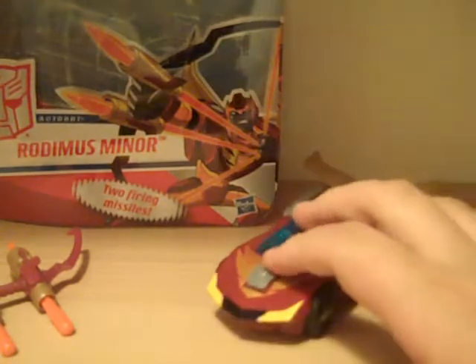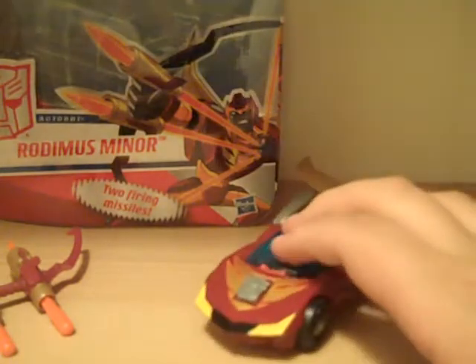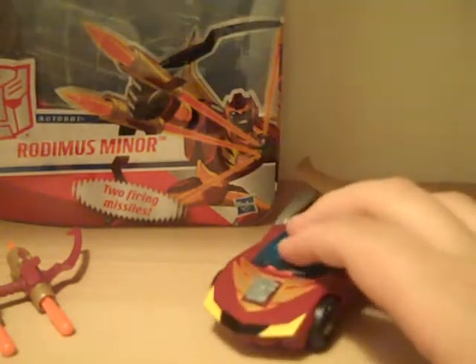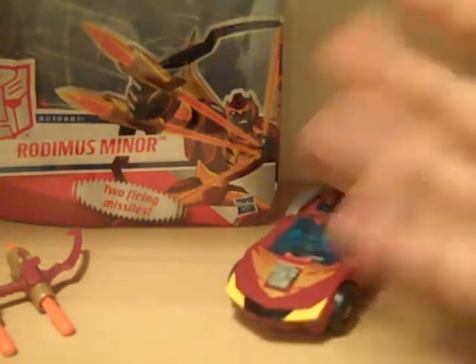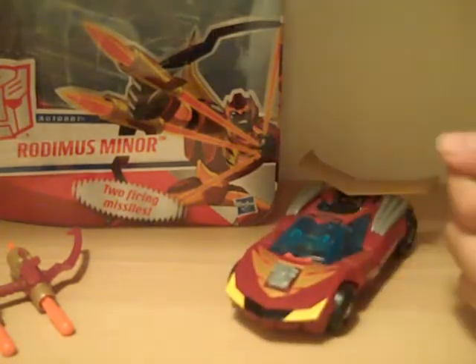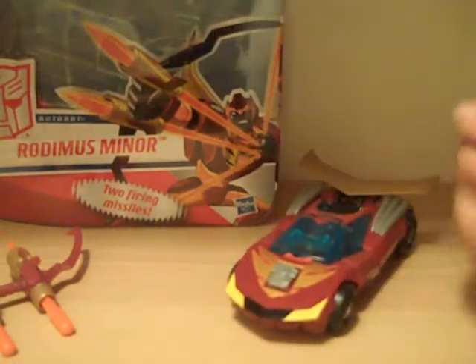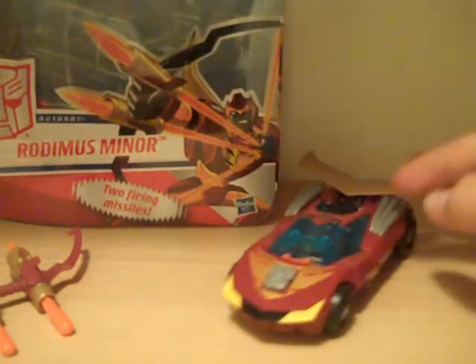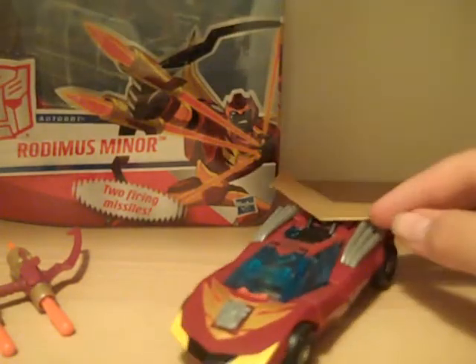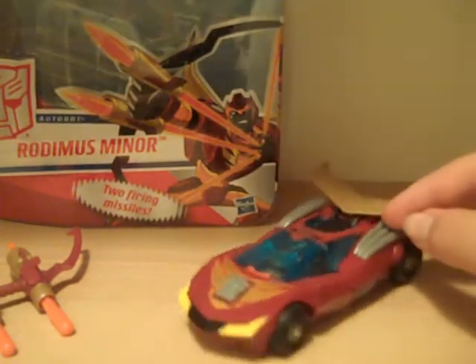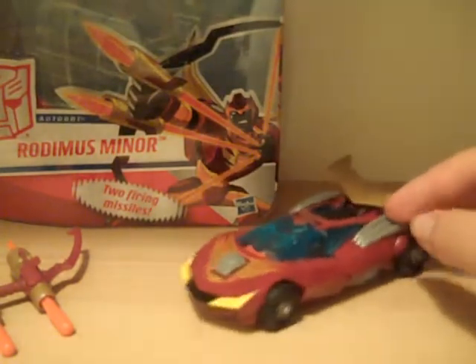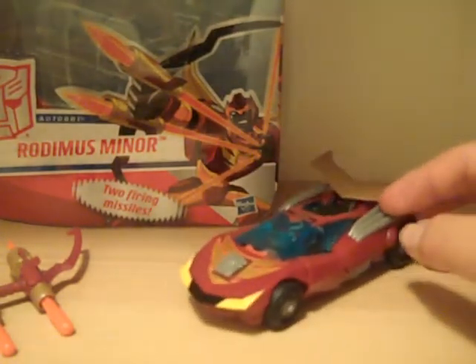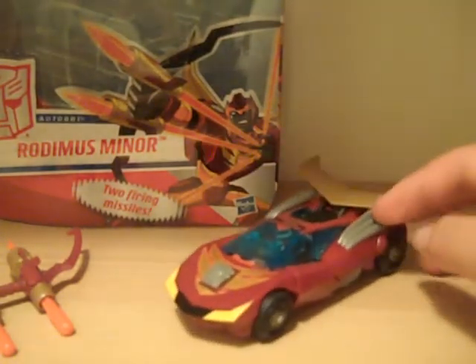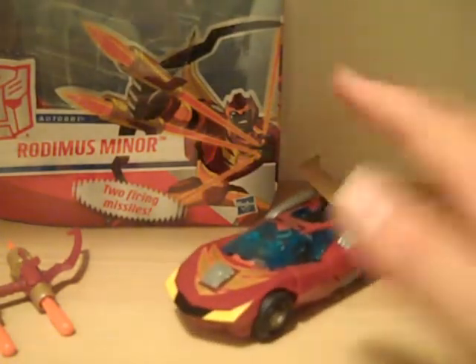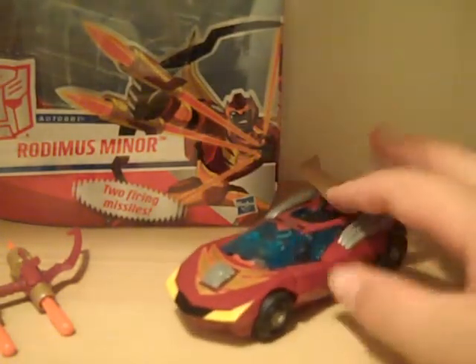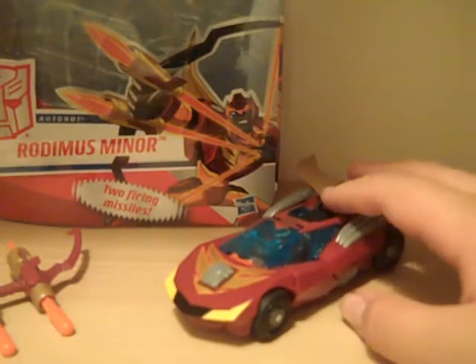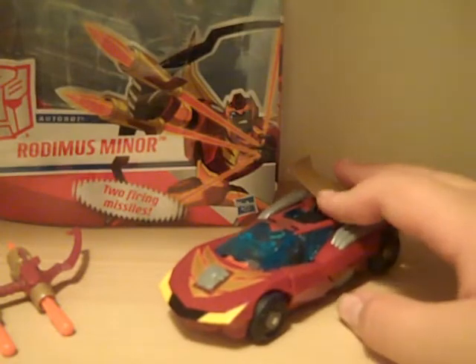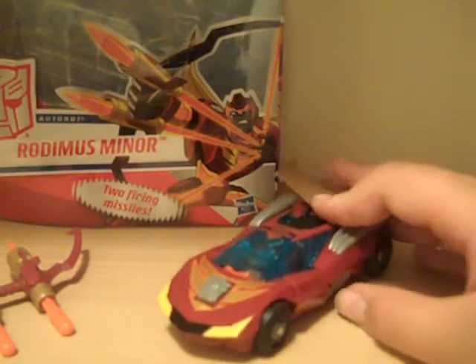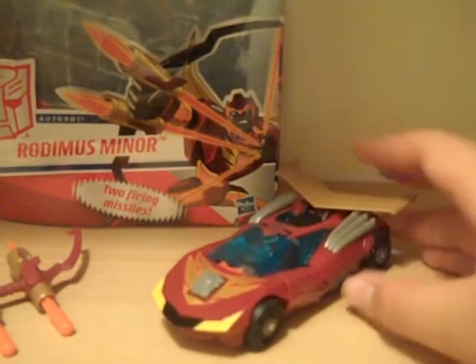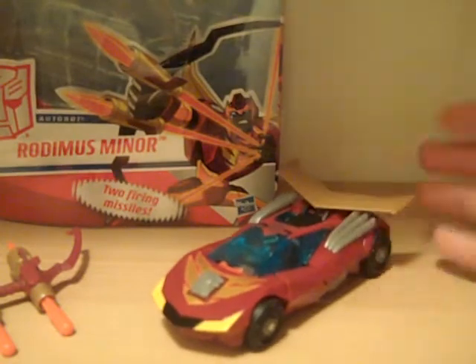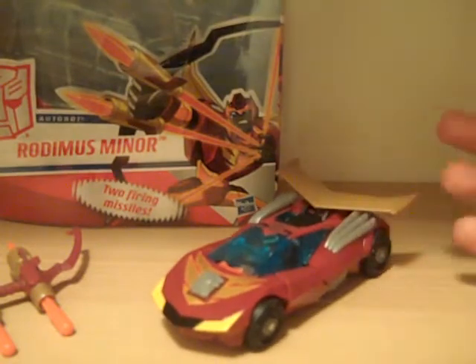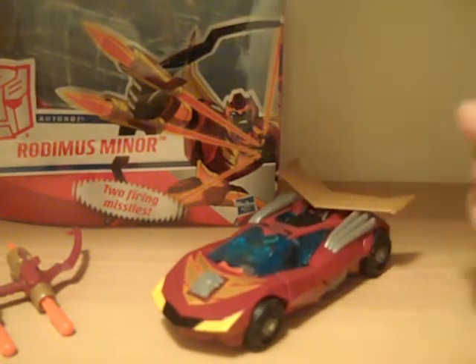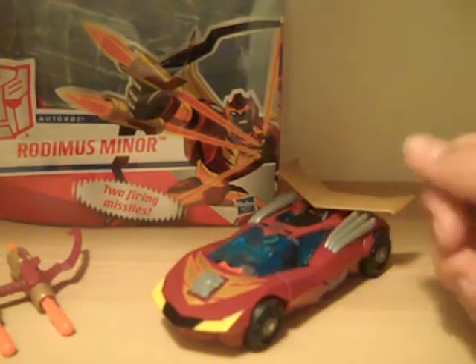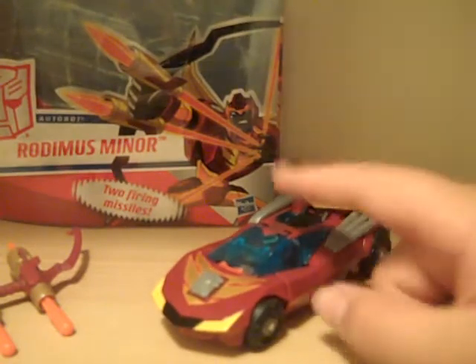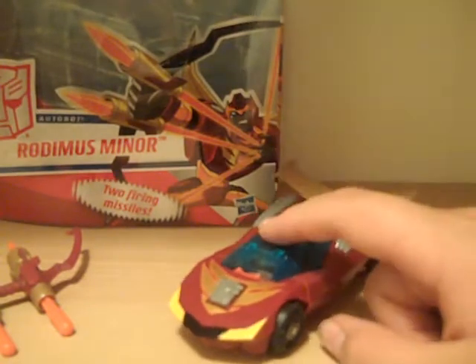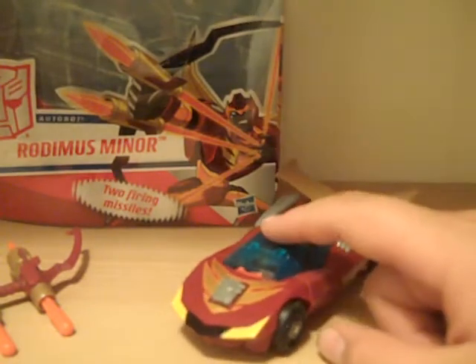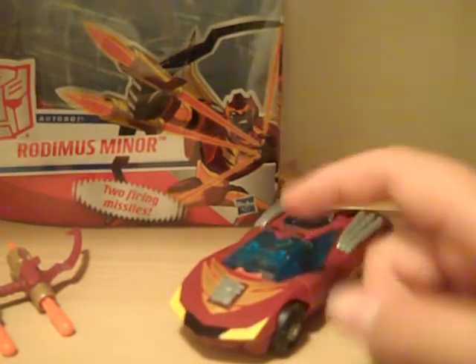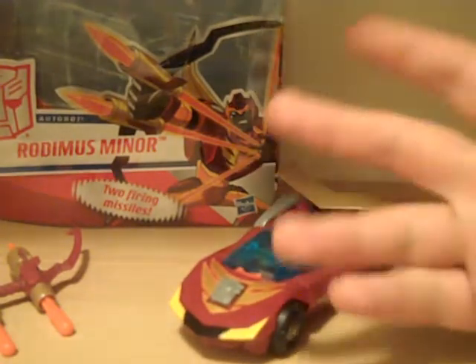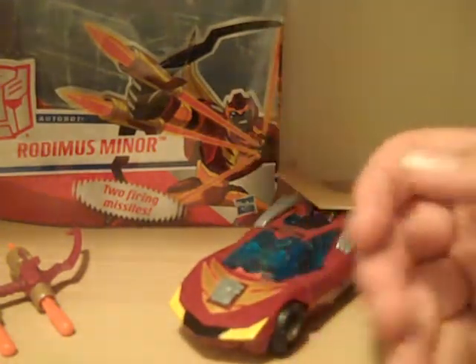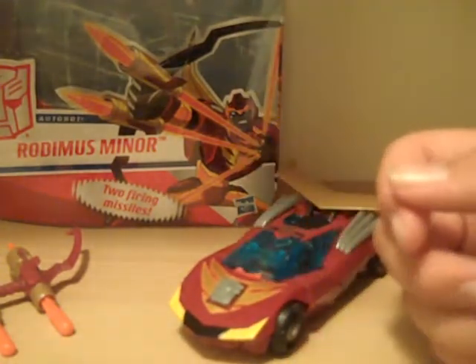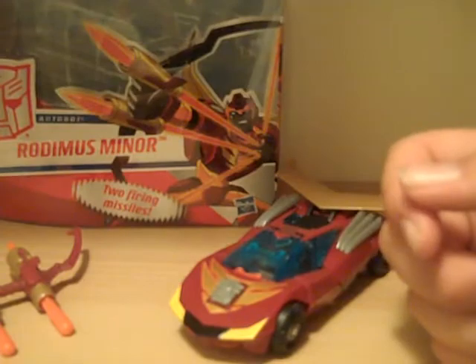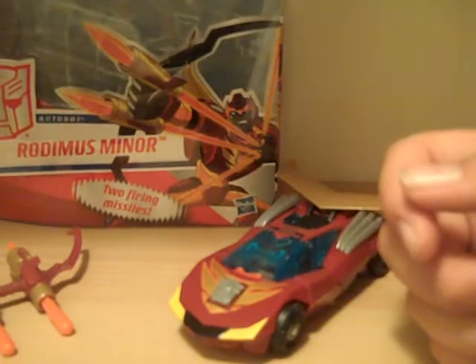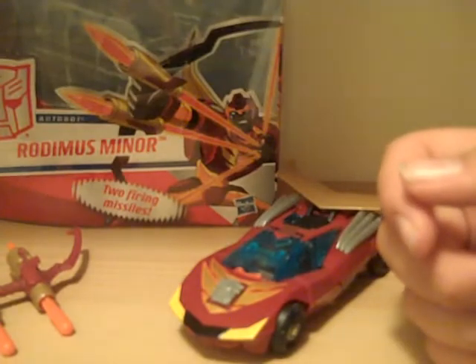These are very hard to come by and very hard to find. They're about $25, maybe $30 each on eBay last time I checked. So I was incredibly lucky to find them.